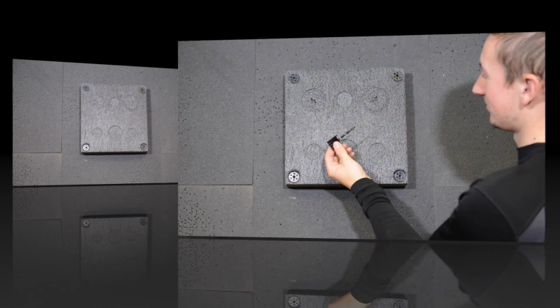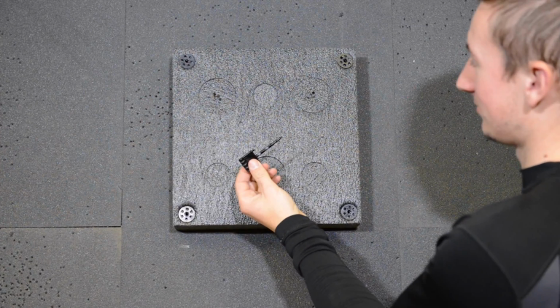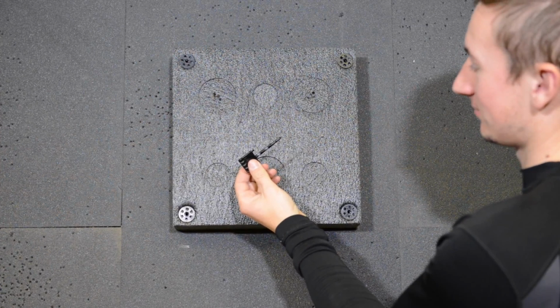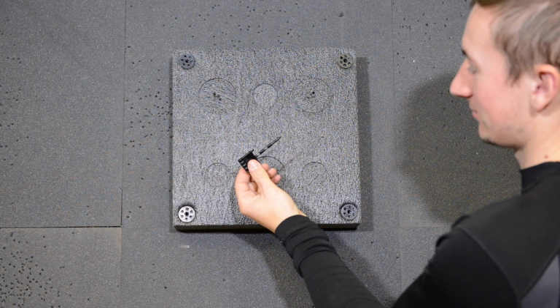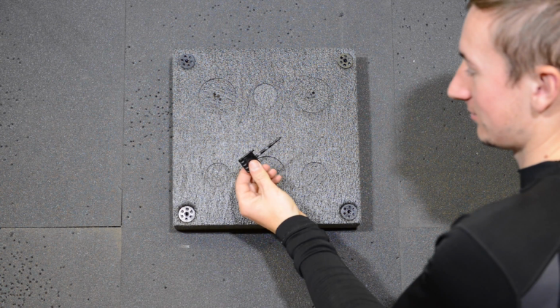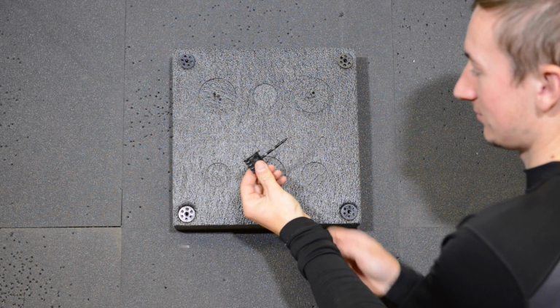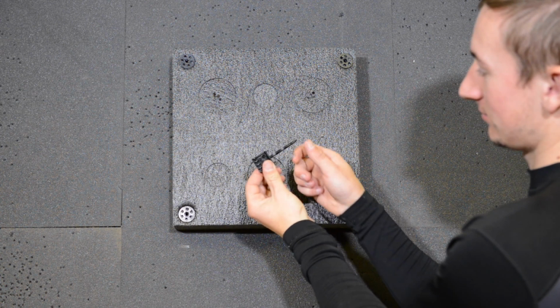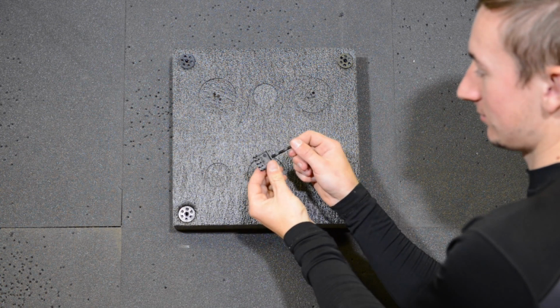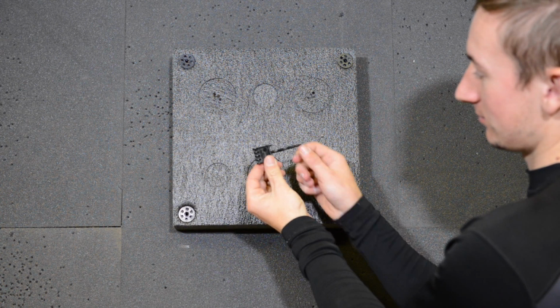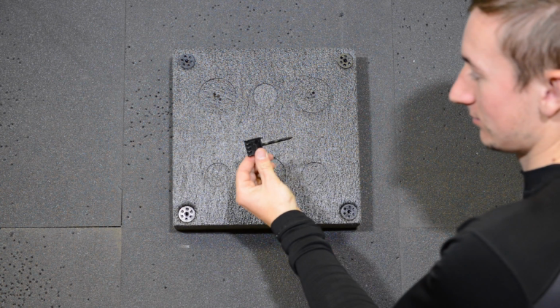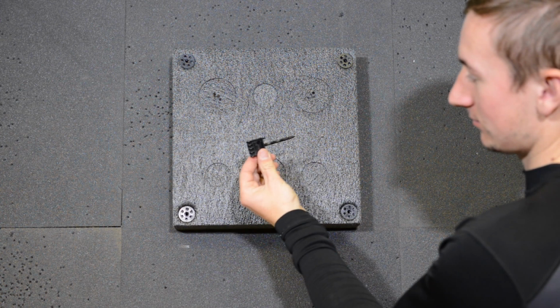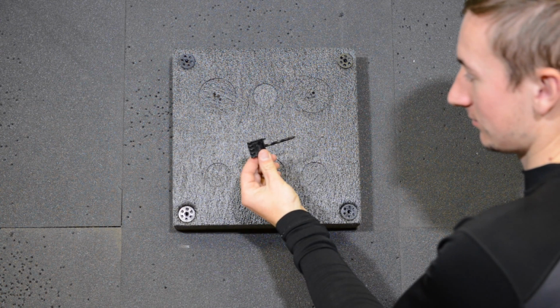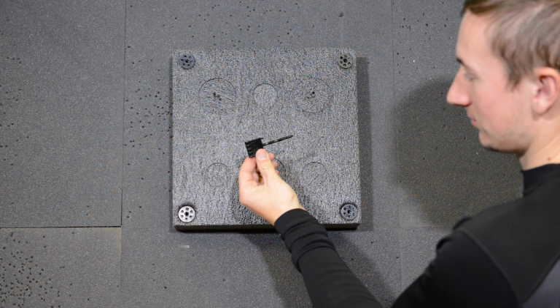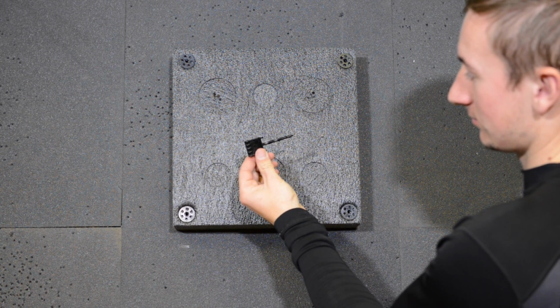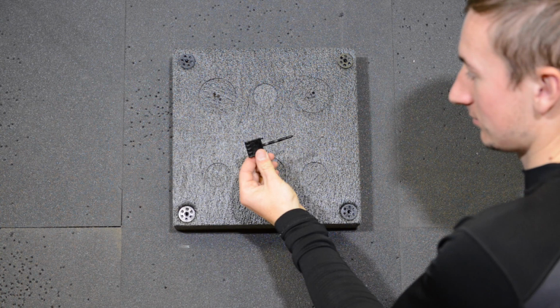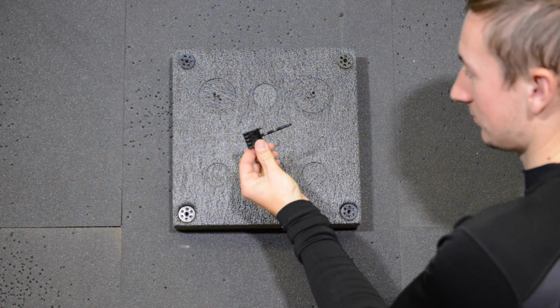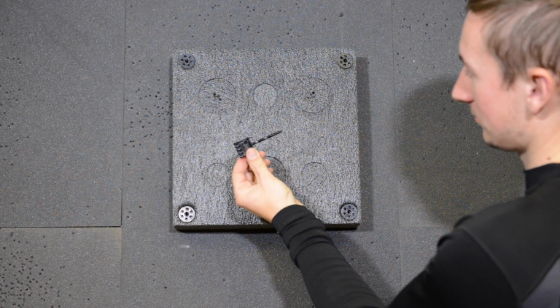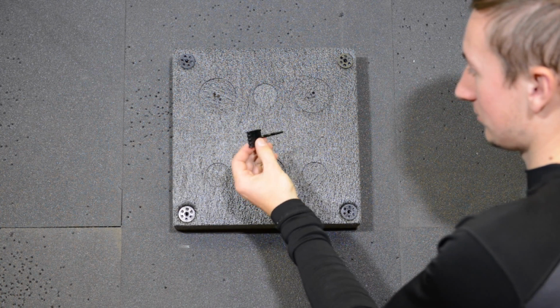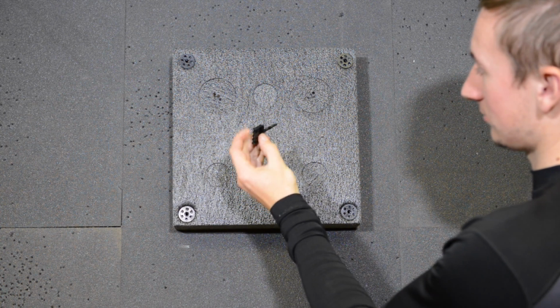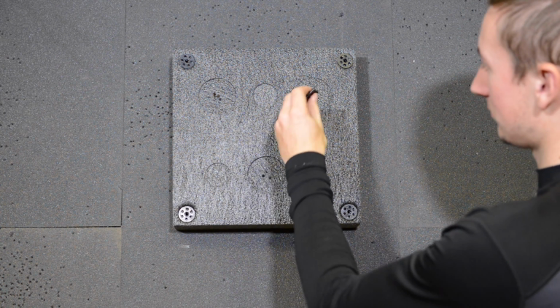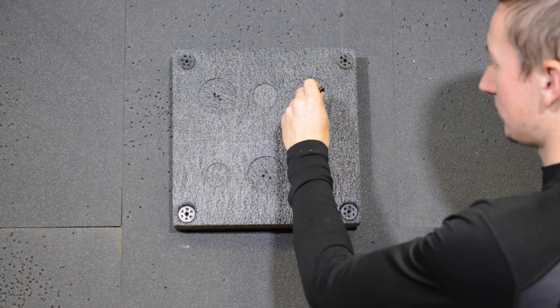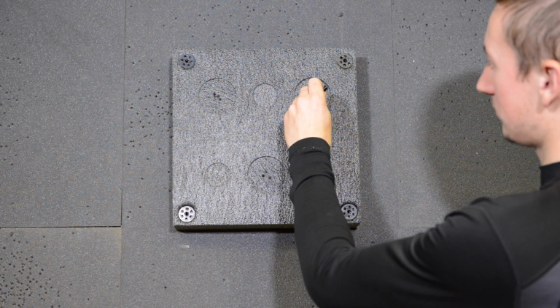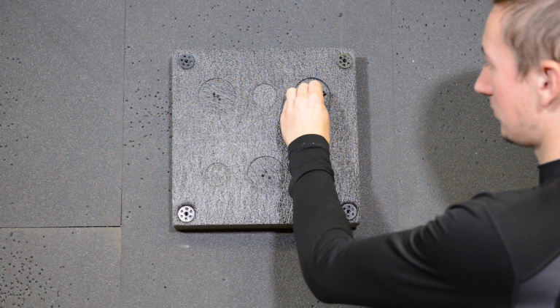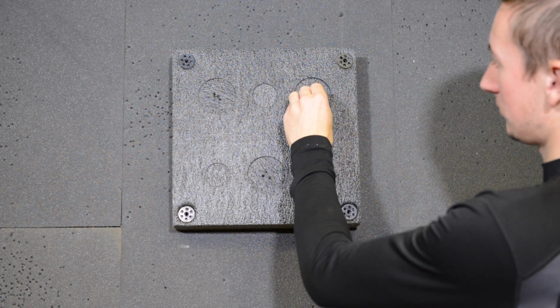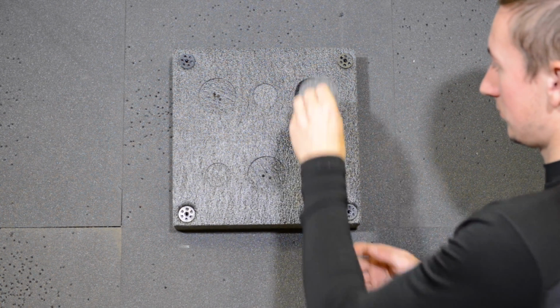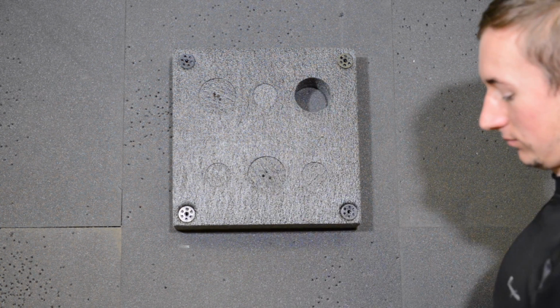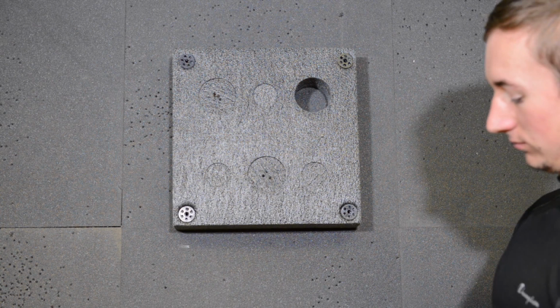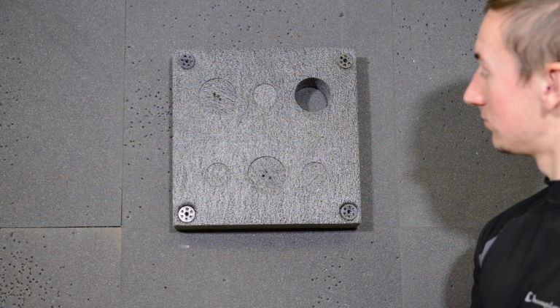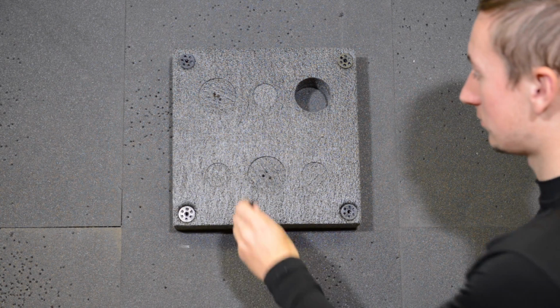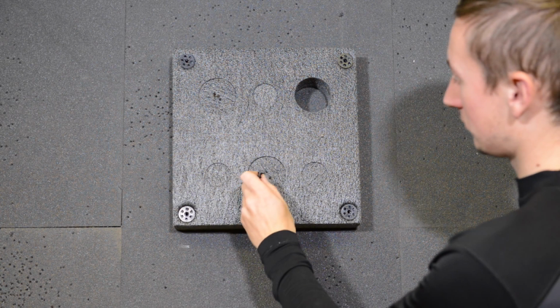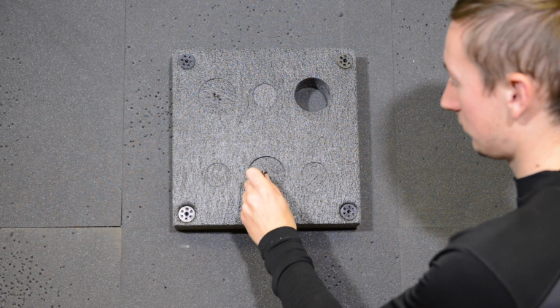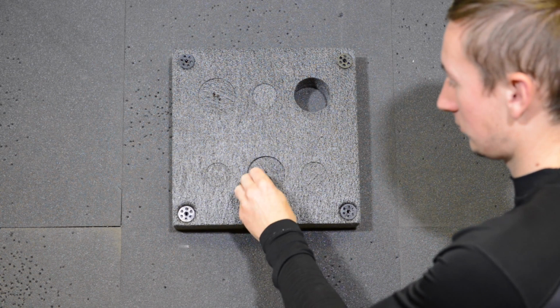Now we're going to look at how to insert the discs into the Biter hit-miss system. Start by grabbing the Biter target pin. You can use this to stab into the blanks and easily extract them. Make sure you keep these blanks safe.